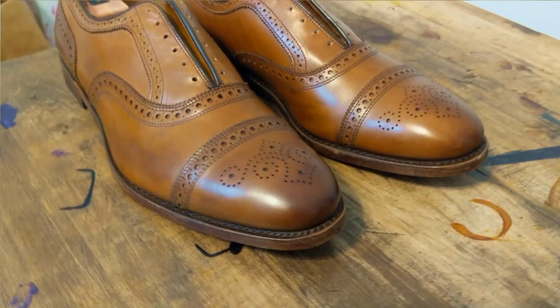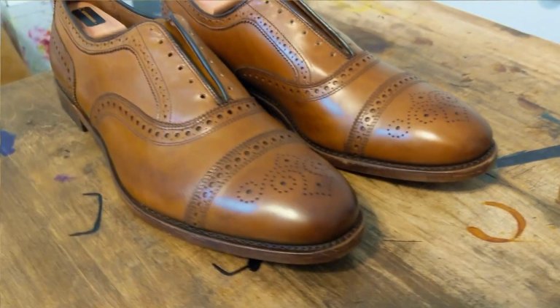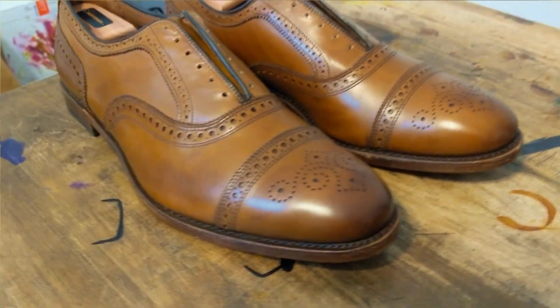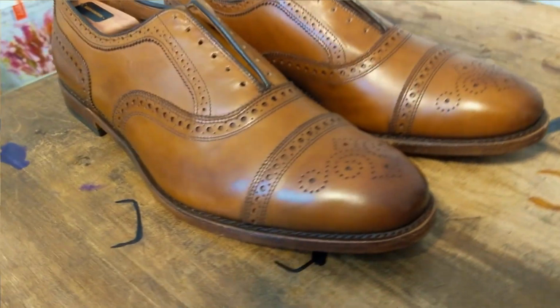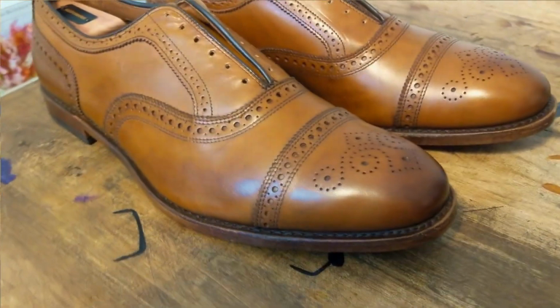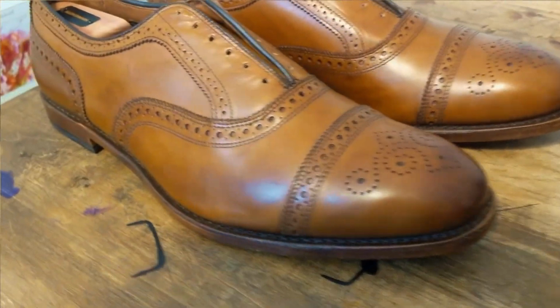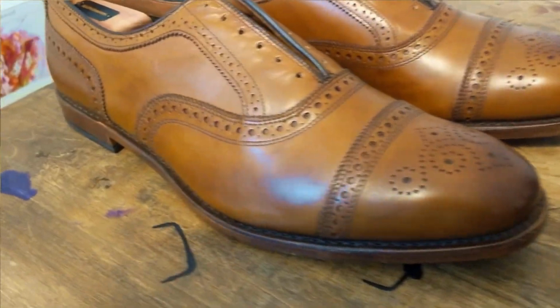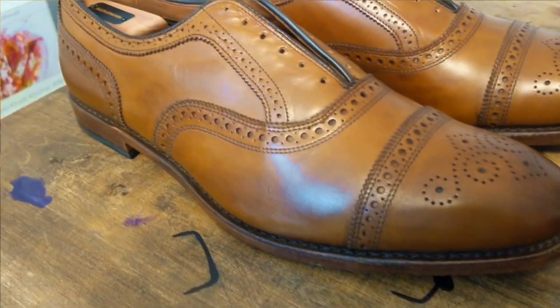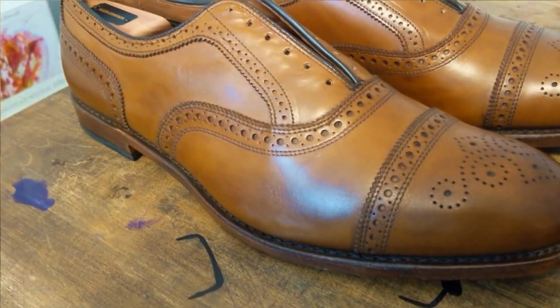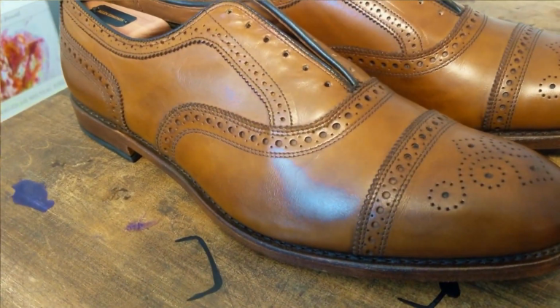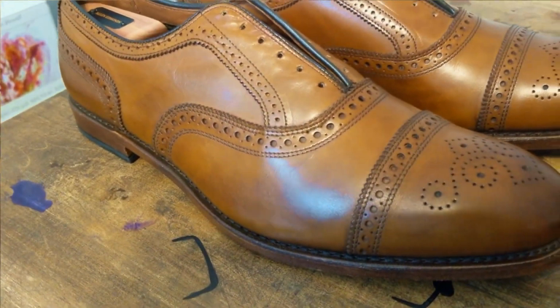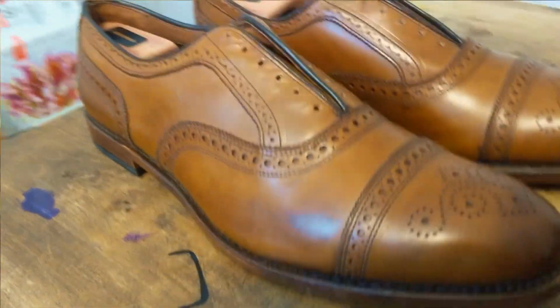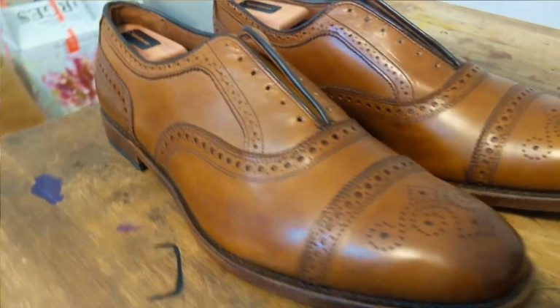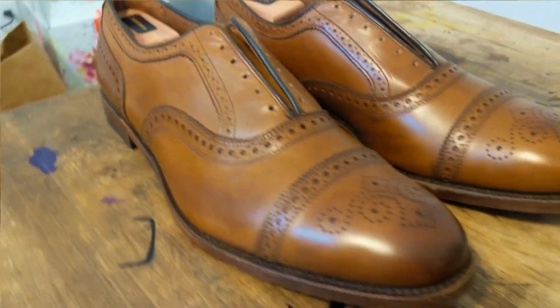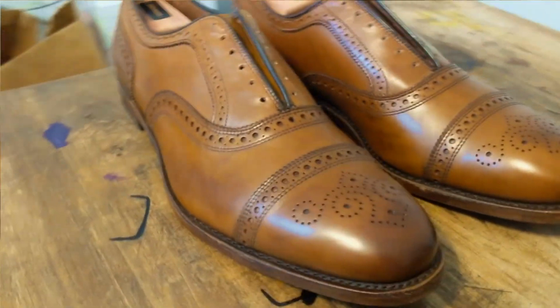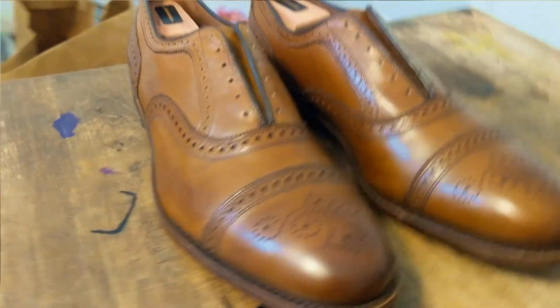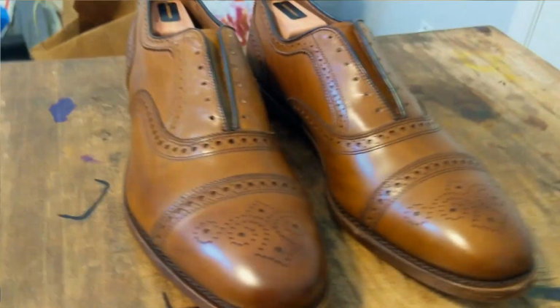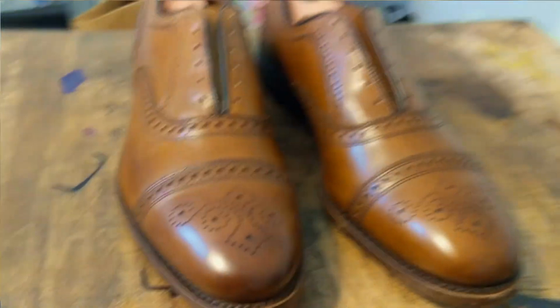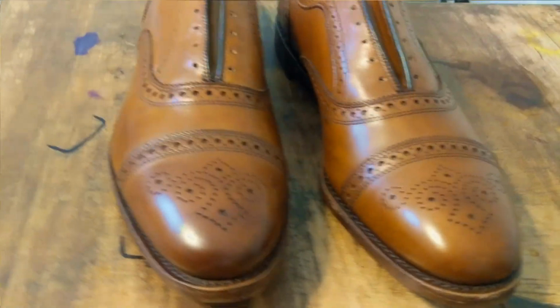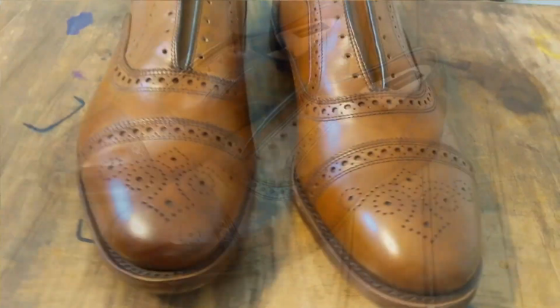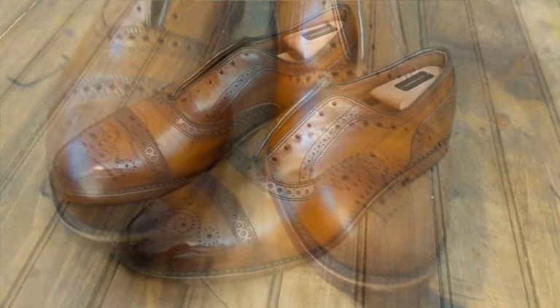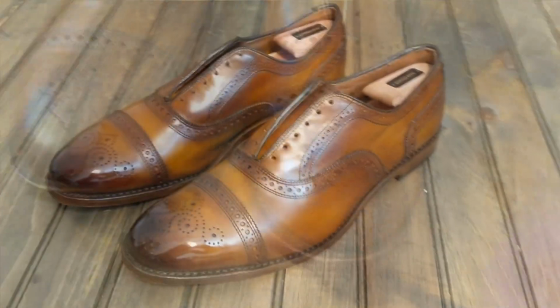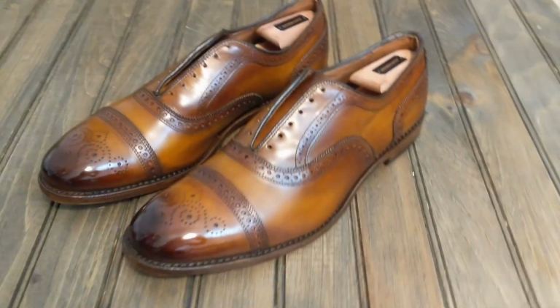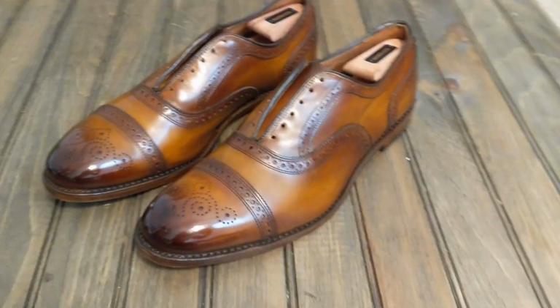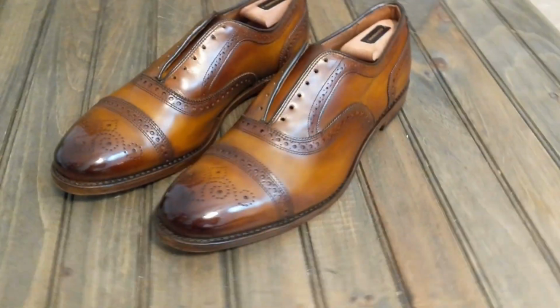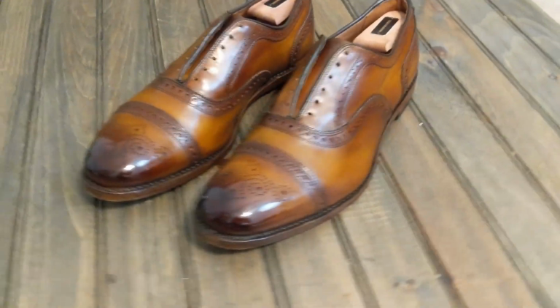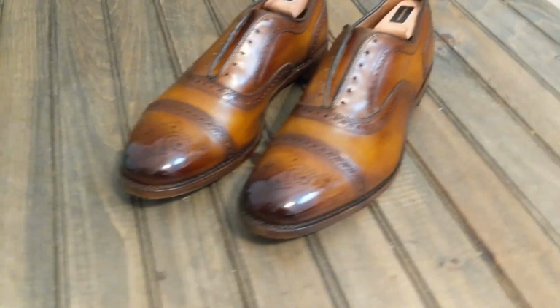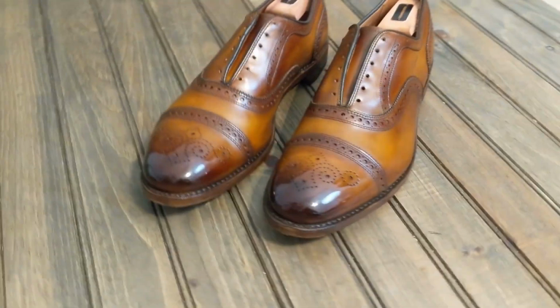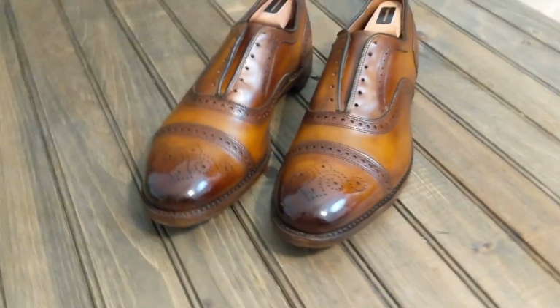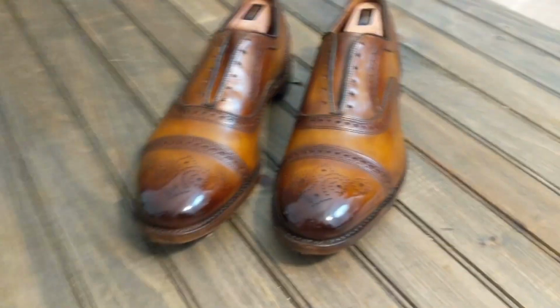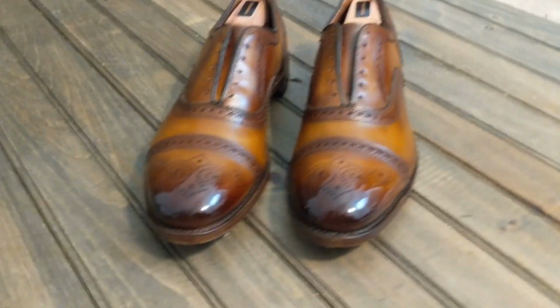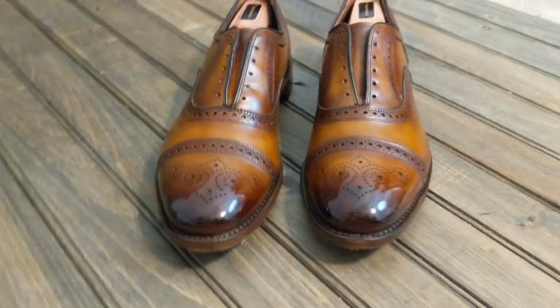Welcome to MB ShoeDoc. Today we turn this into this. Let's begin.